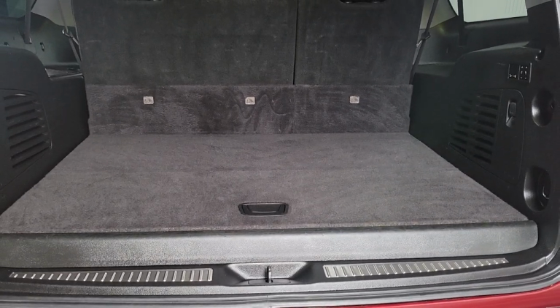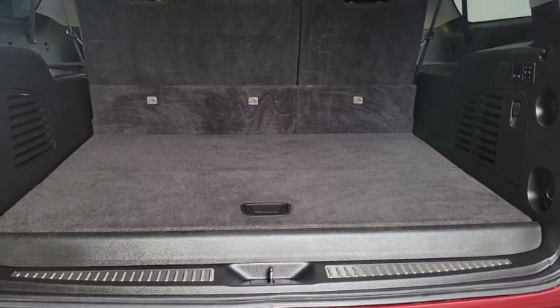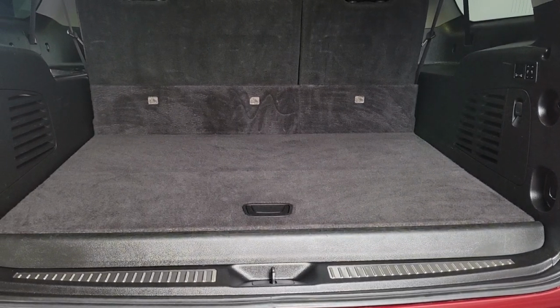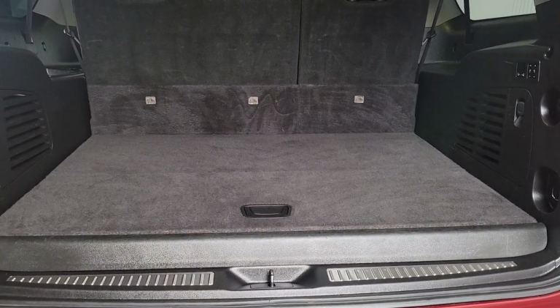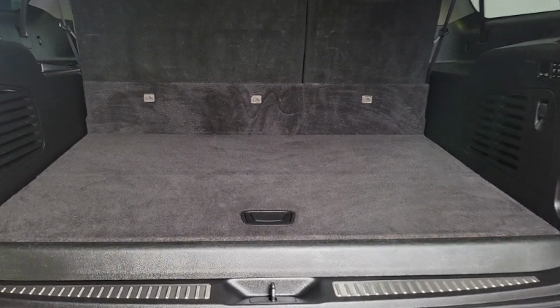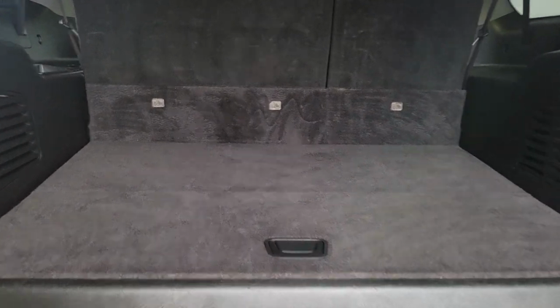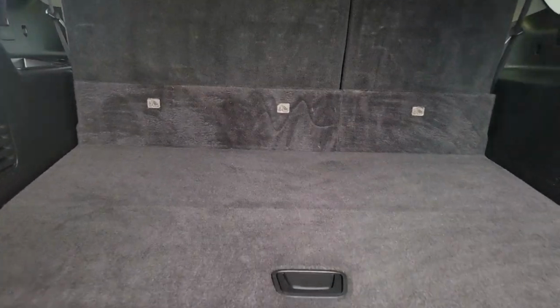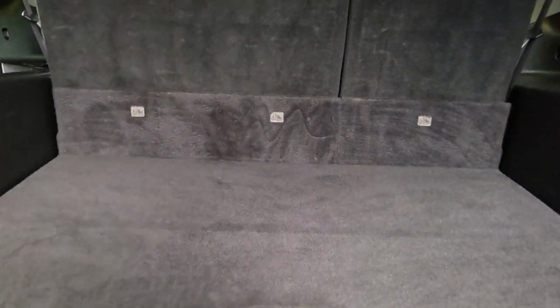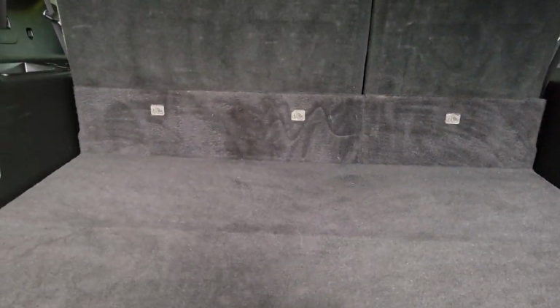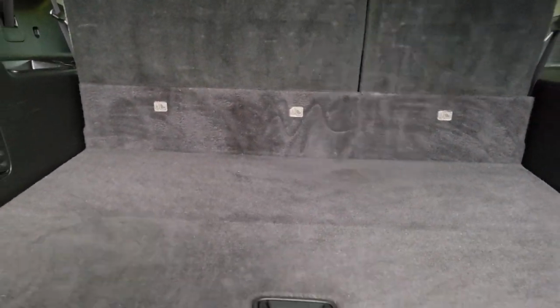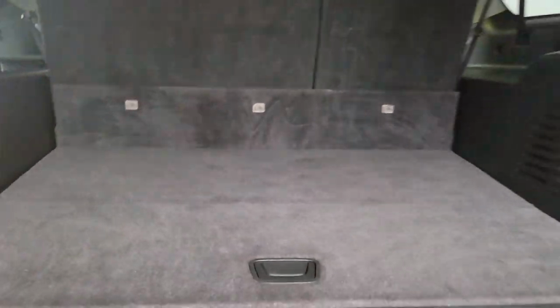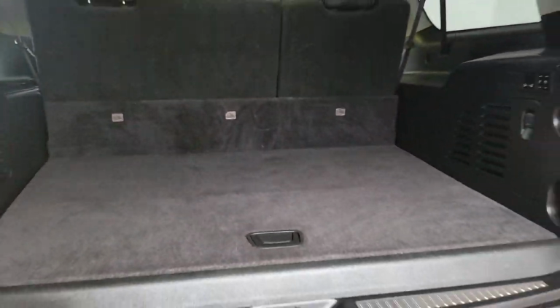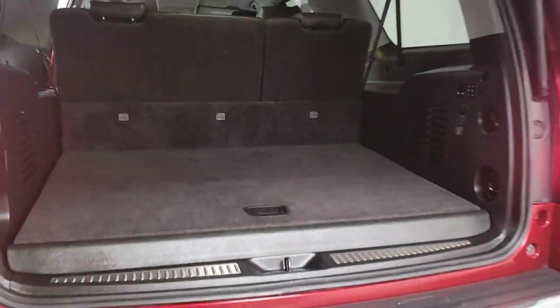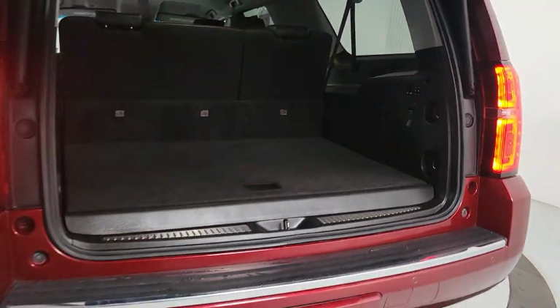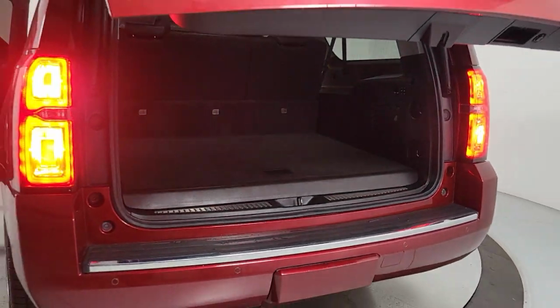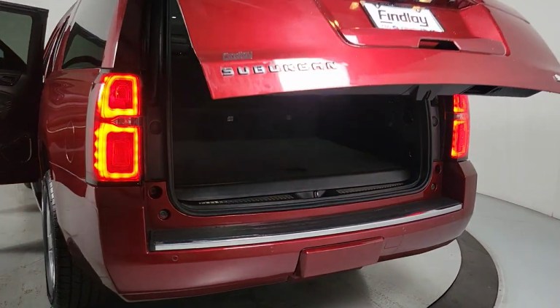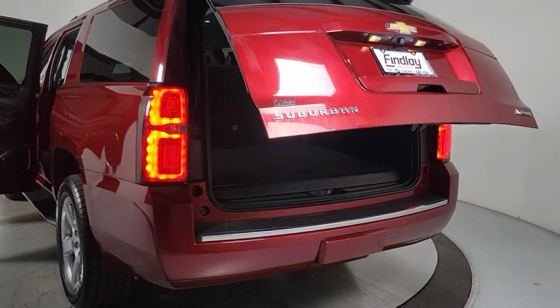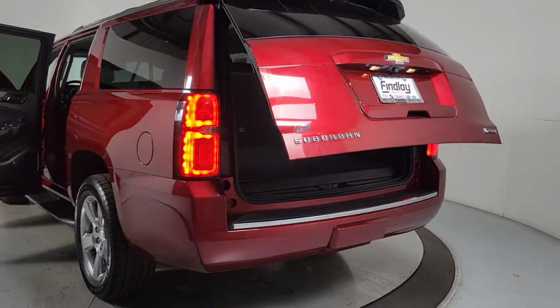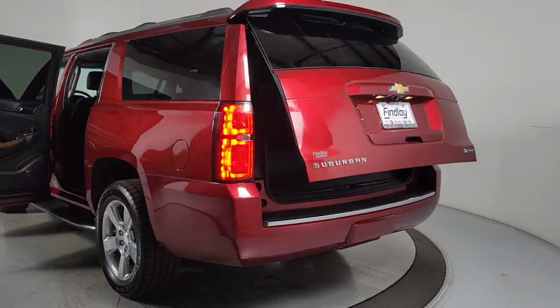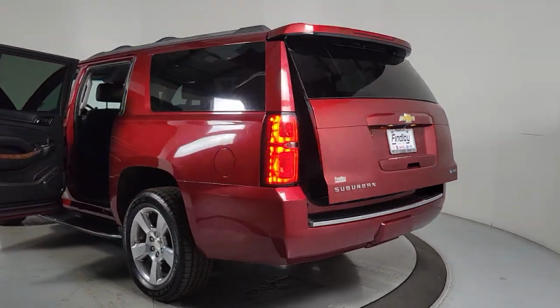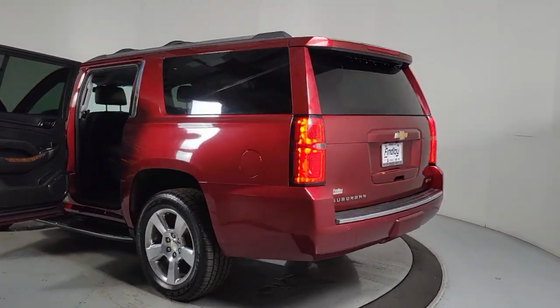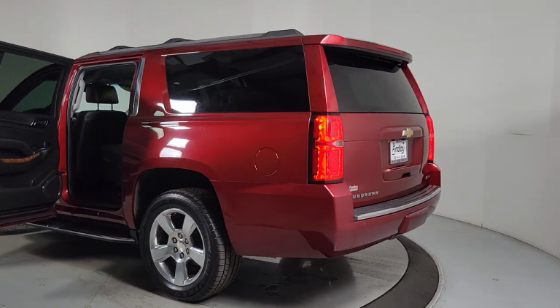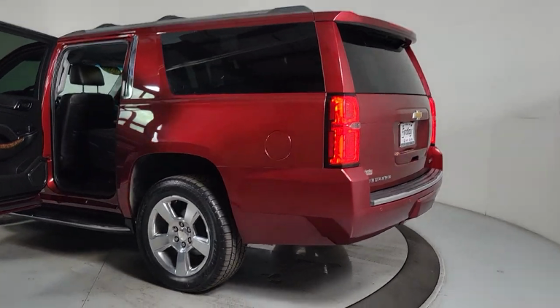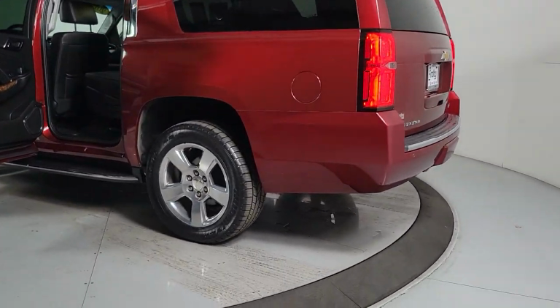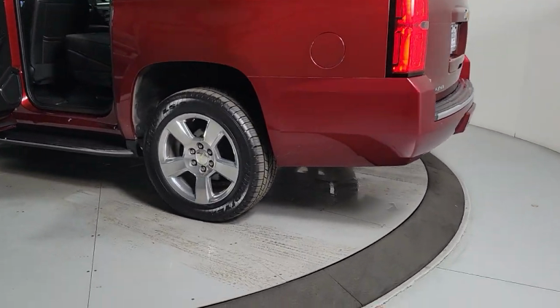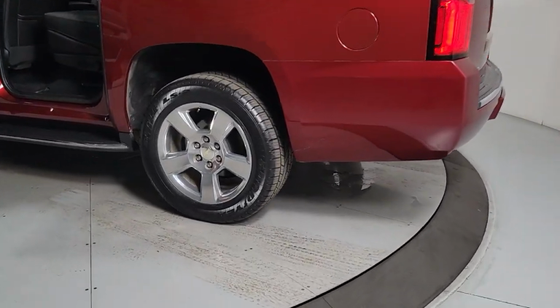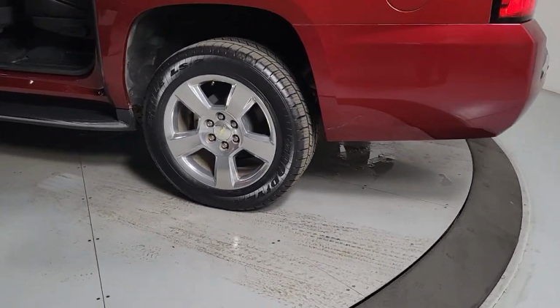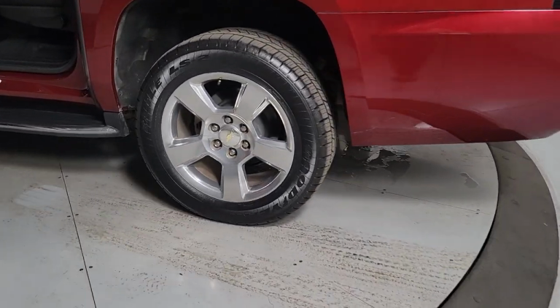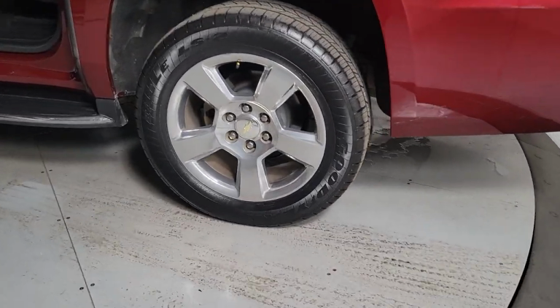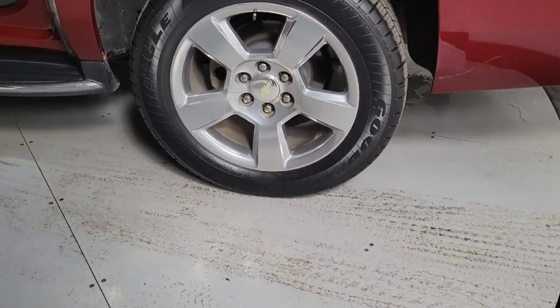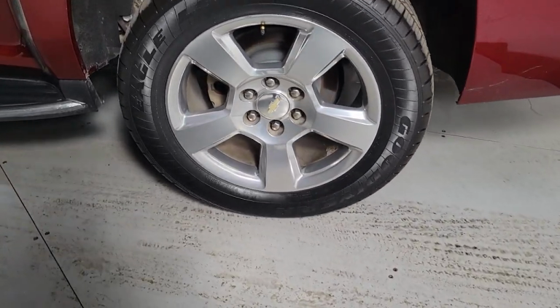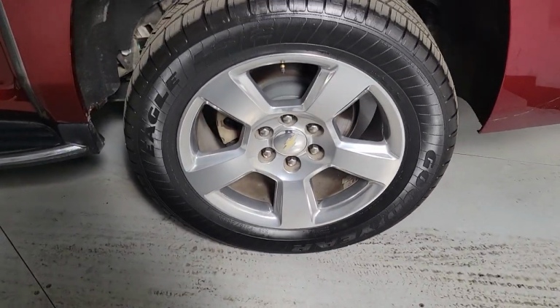Heated steering wheel, Apple CarPlay and/or Android Auto, intelligent auto on-off high beams, pre-collision system, wireless charging station, lane departure warning, navigation system, heated driver's seat, keyless entry, backup camera.